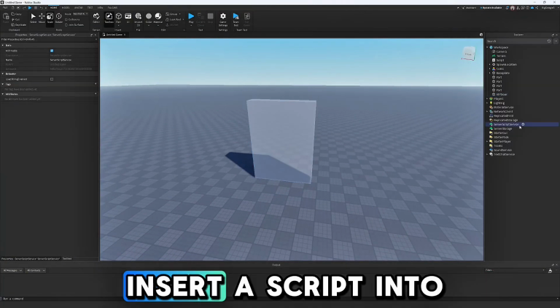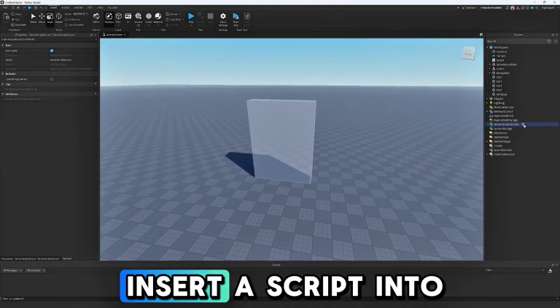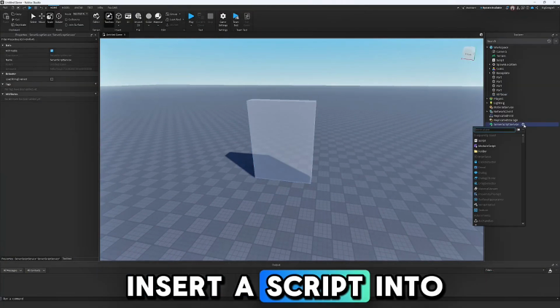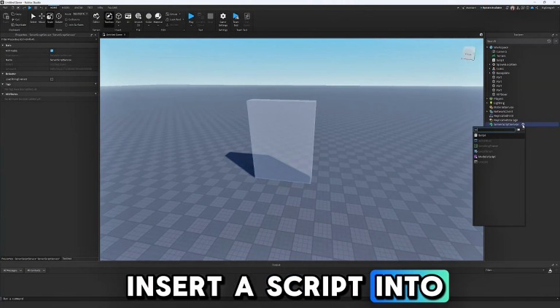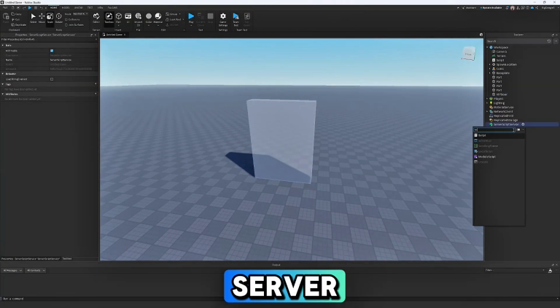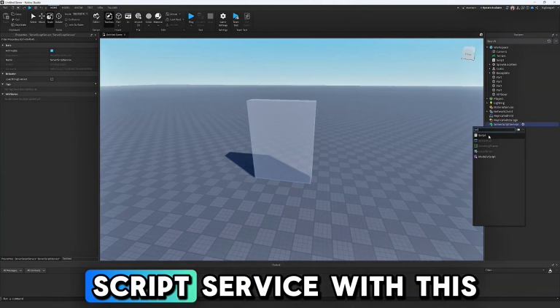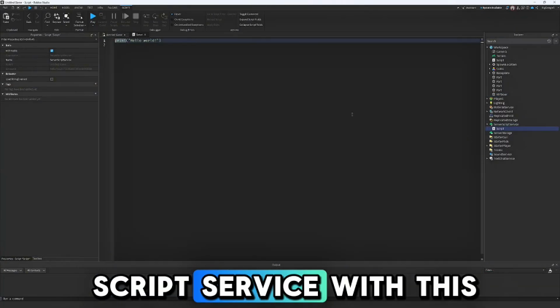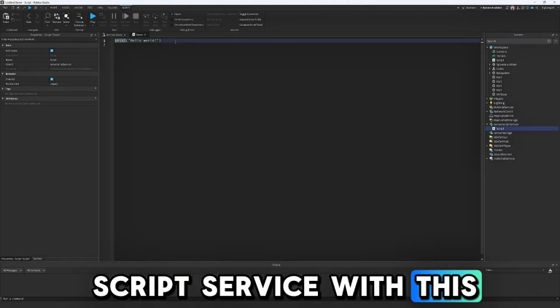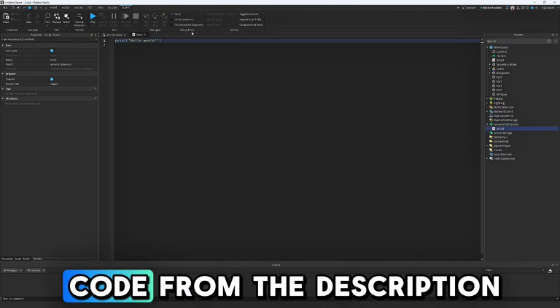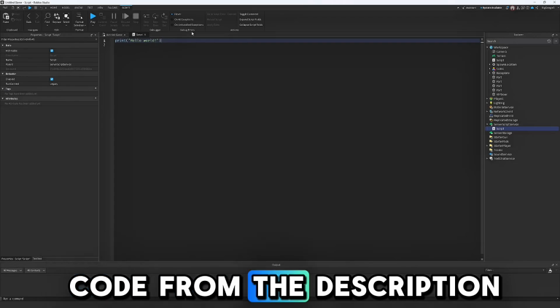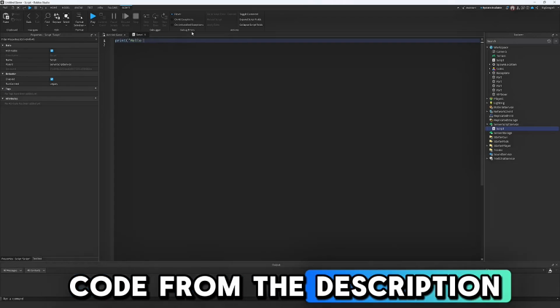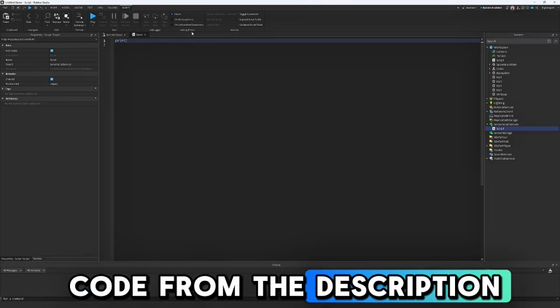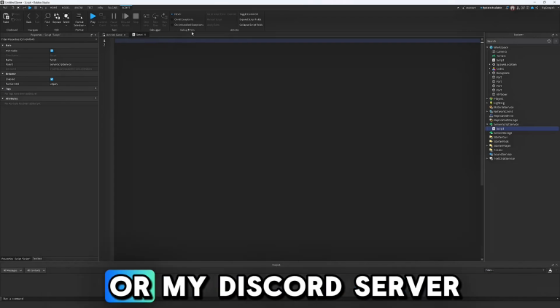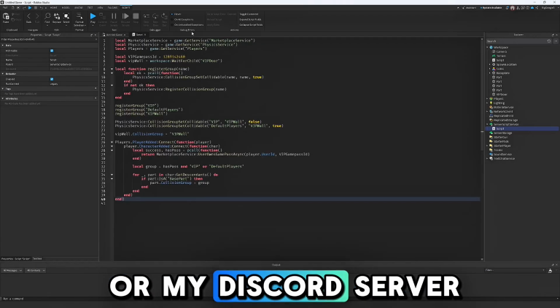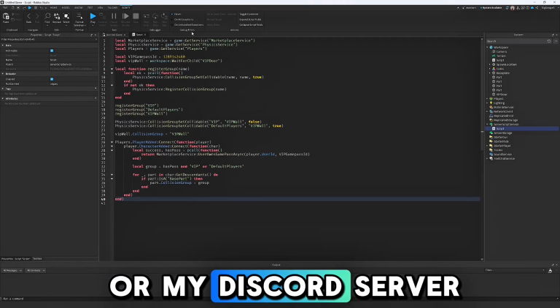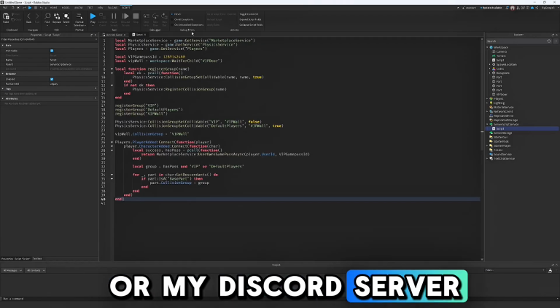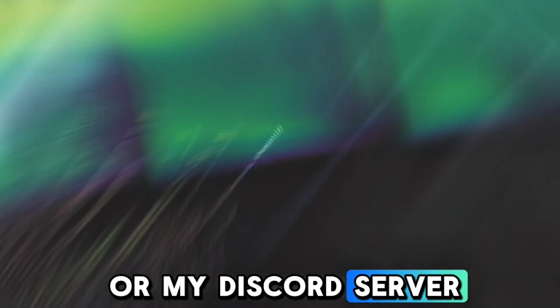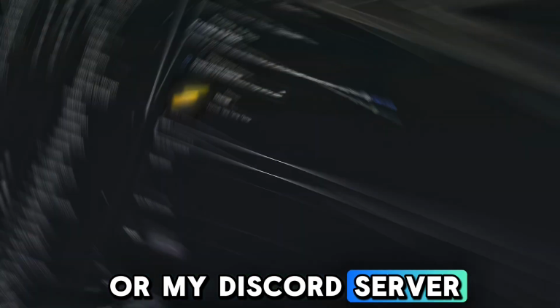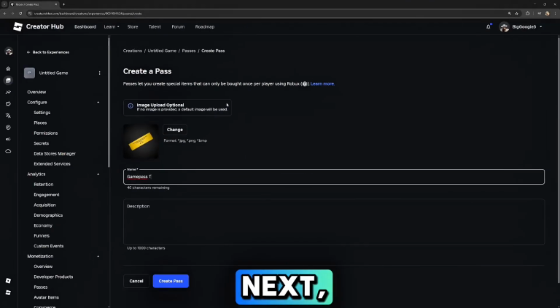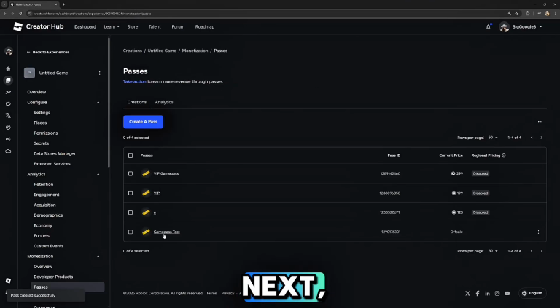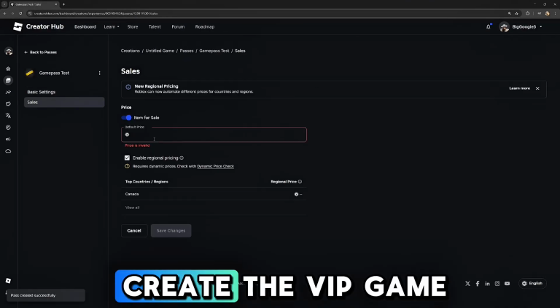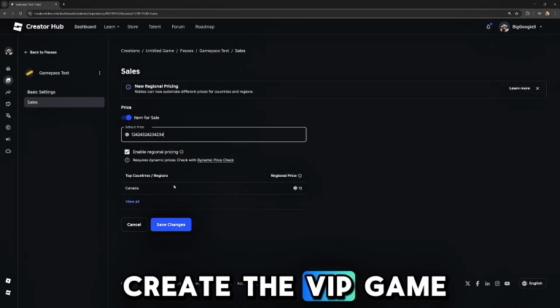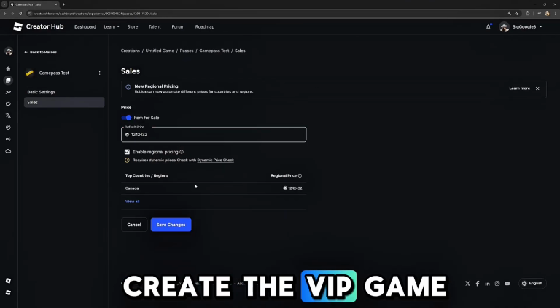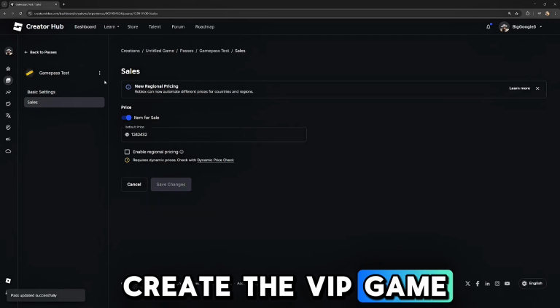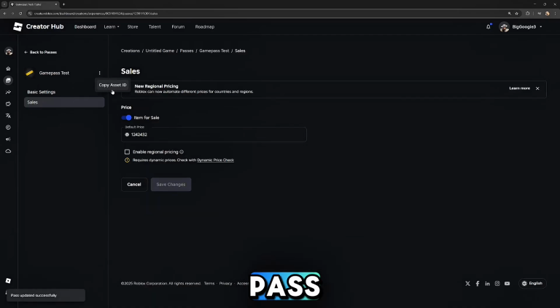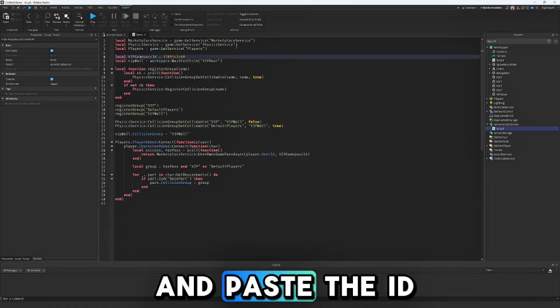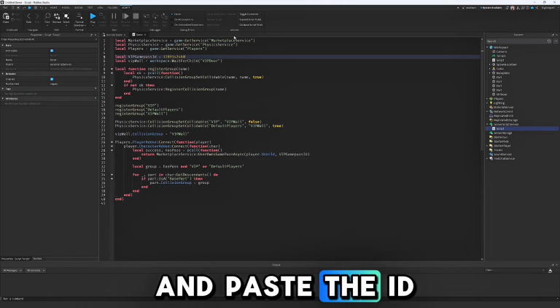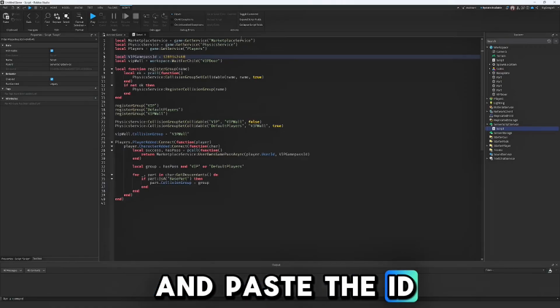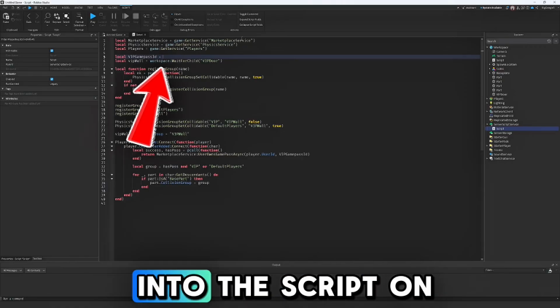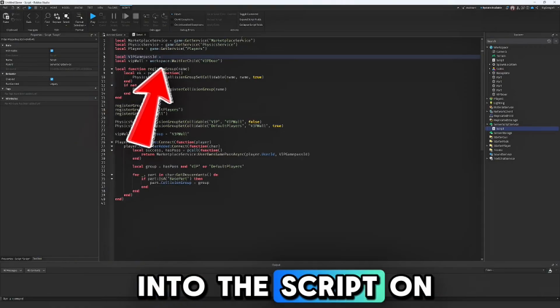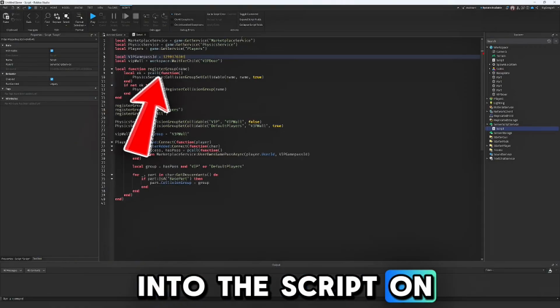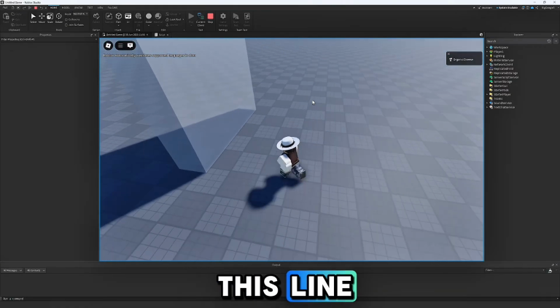Insert a script into Server Script Service with this code from the description or my Discord server. Next, create the VIP Game Pass and paste the ID into the script on this line.